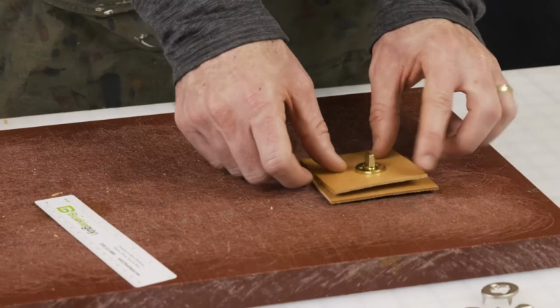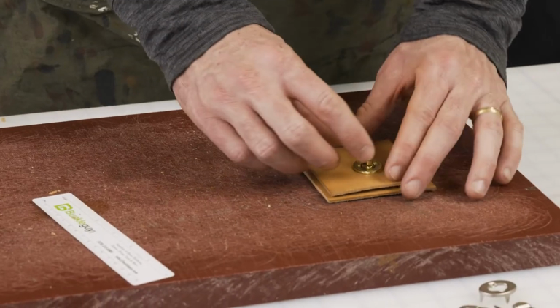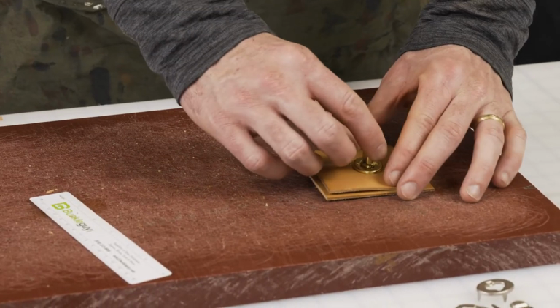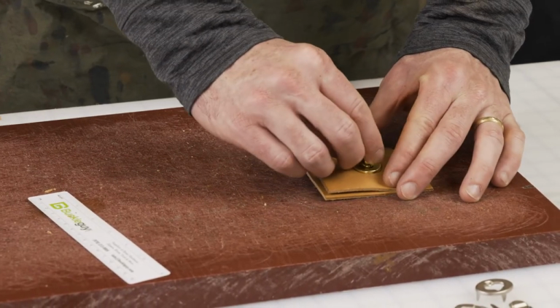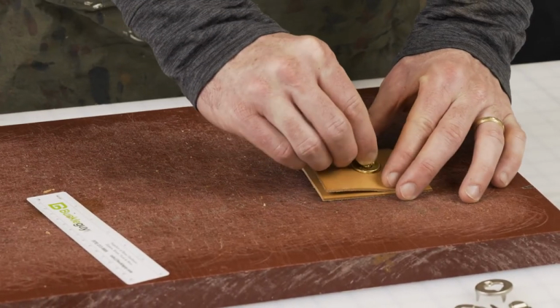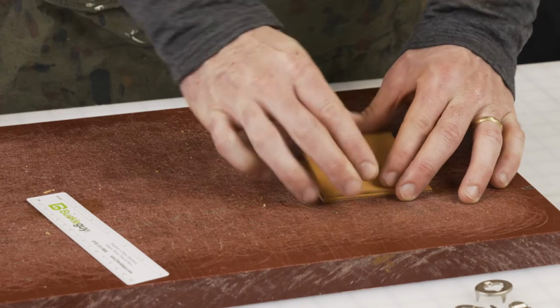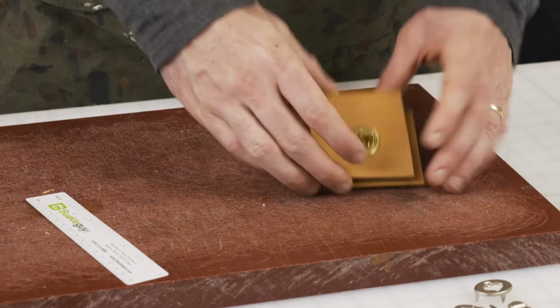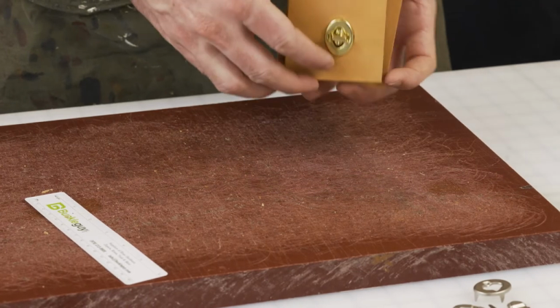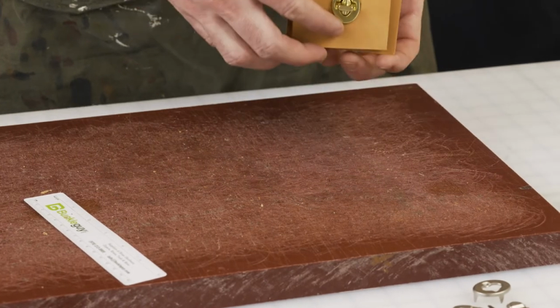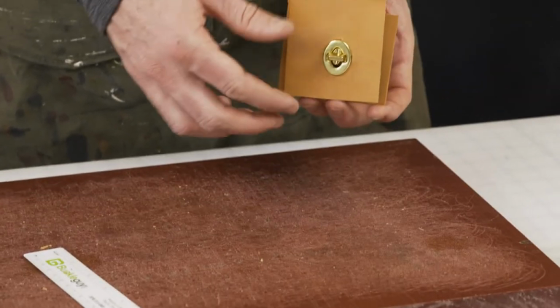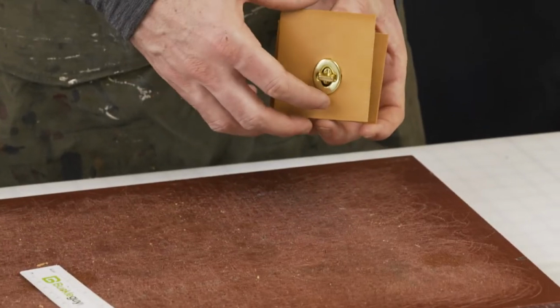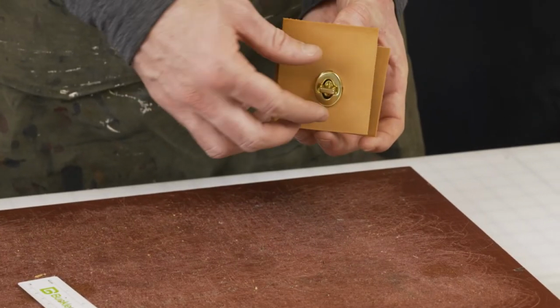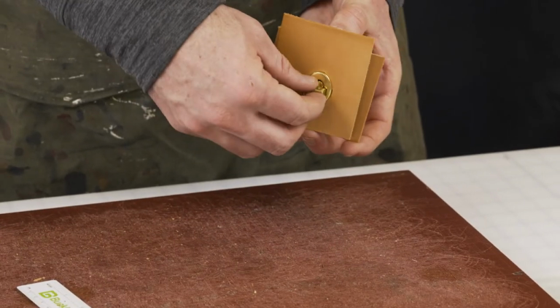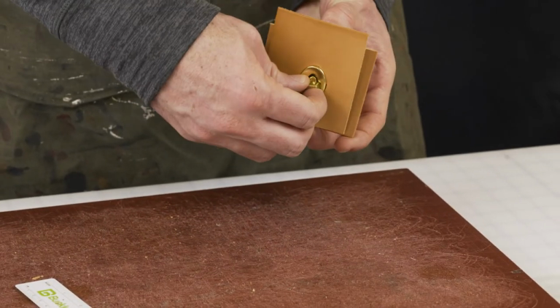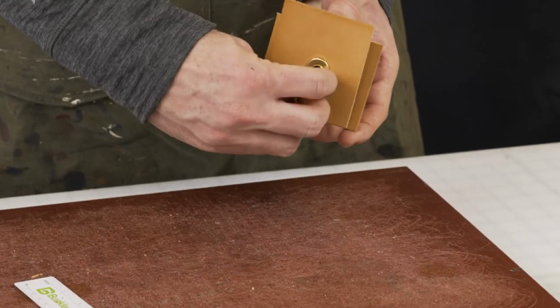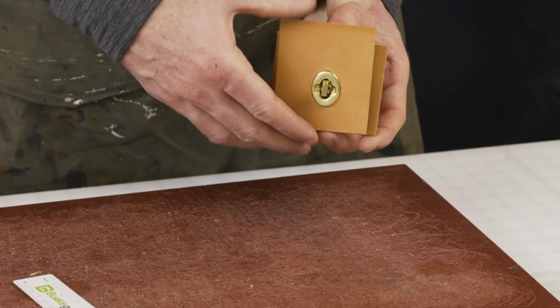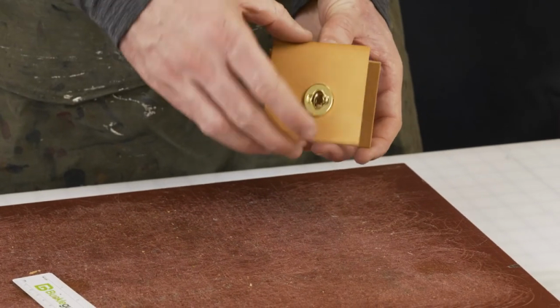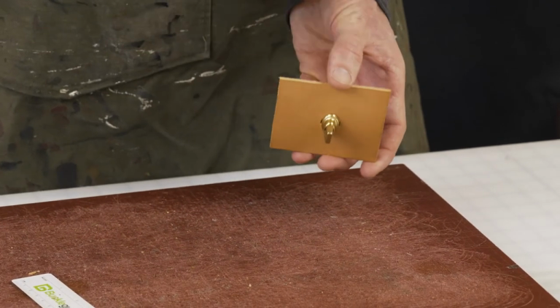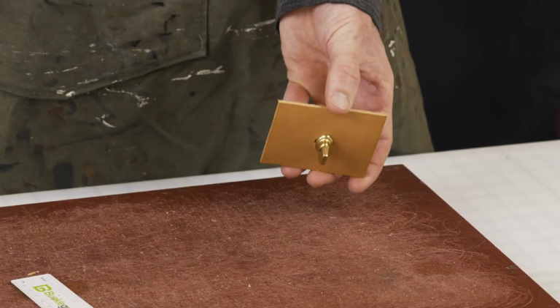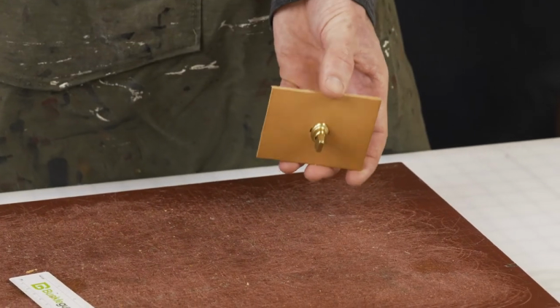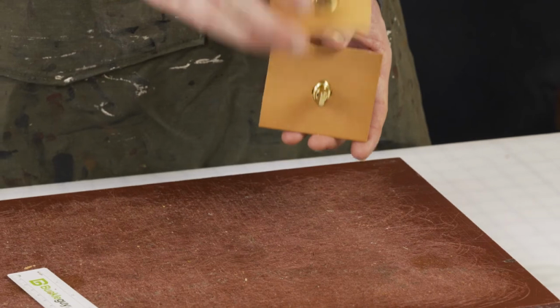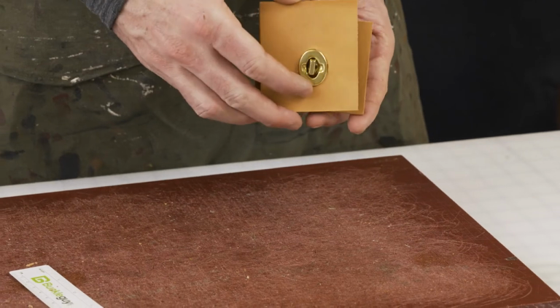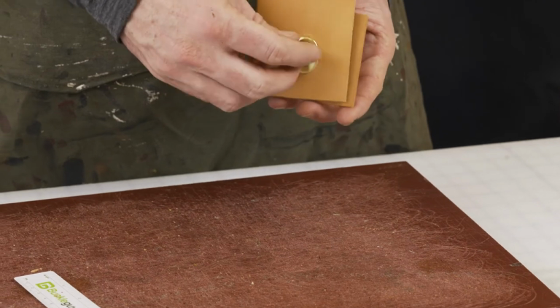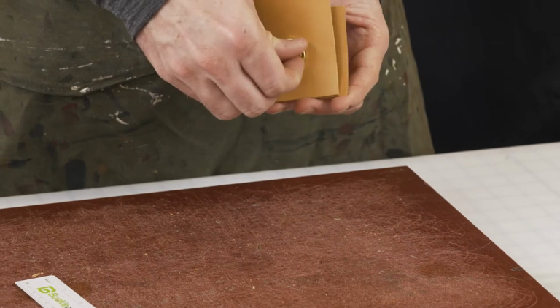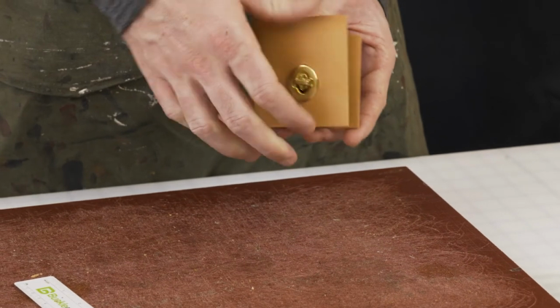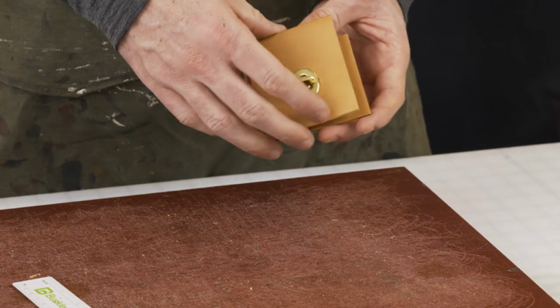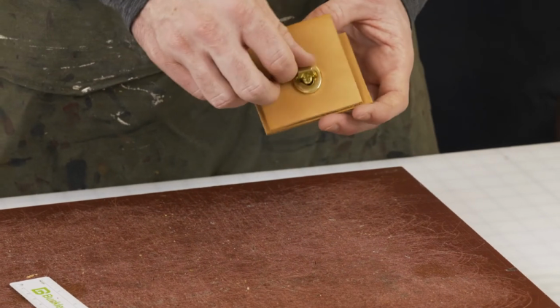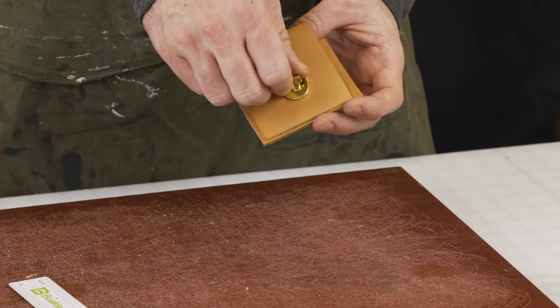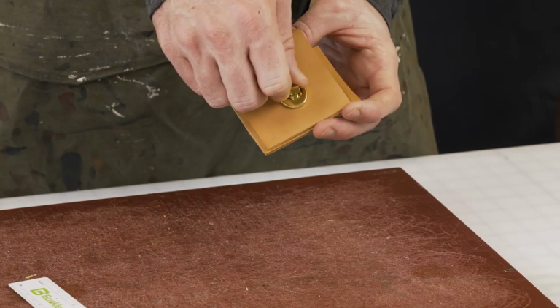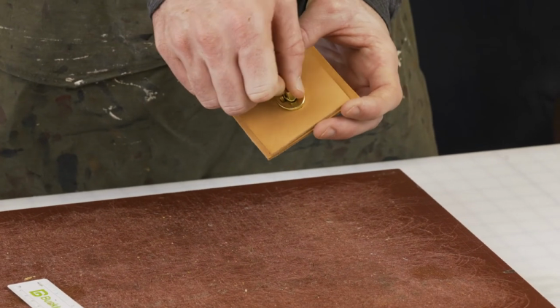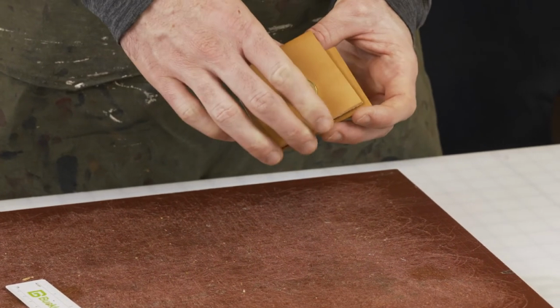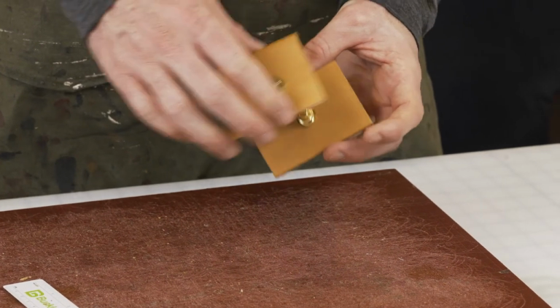The female side comes over, twist and lock it. Just like a bag — if this was your top flap, you'd unlock it, flip it up to open the bag, close it down, and lock.